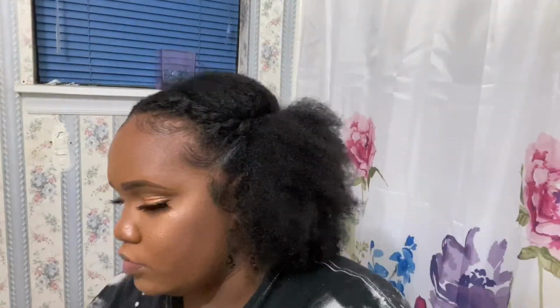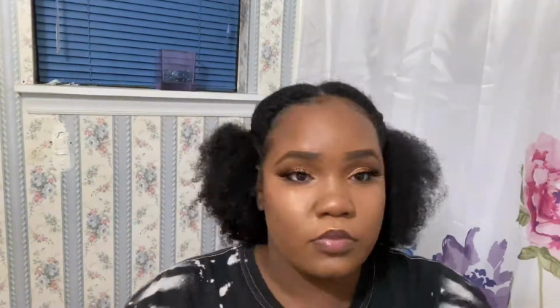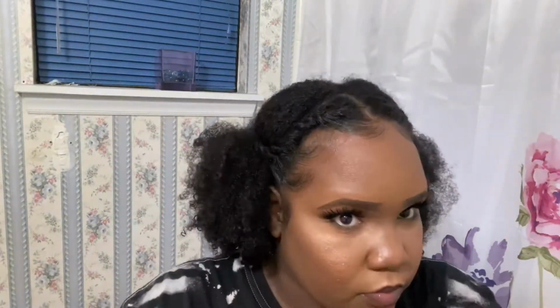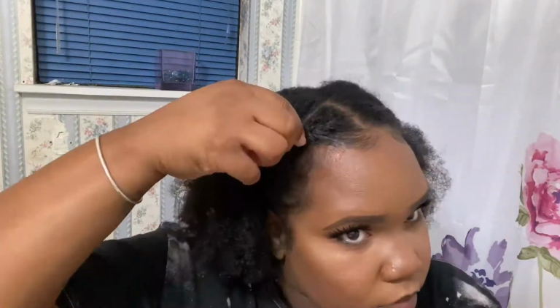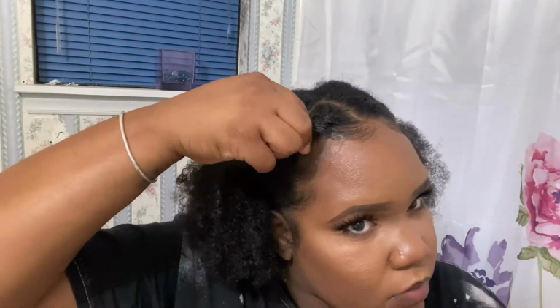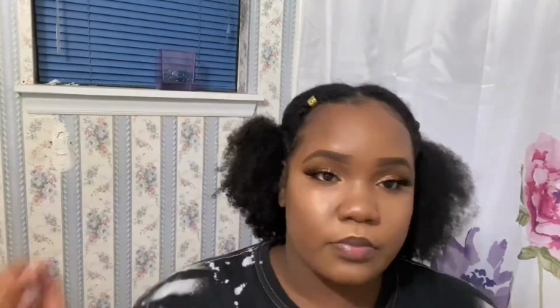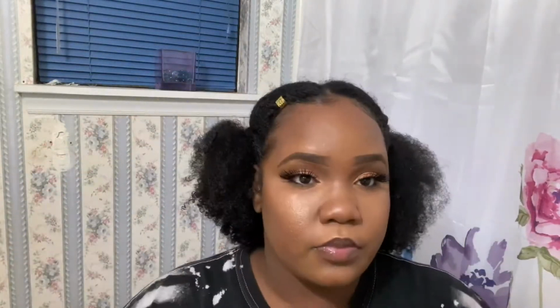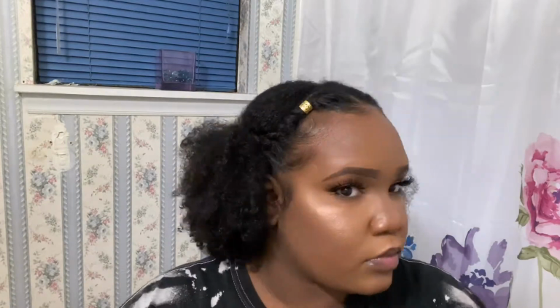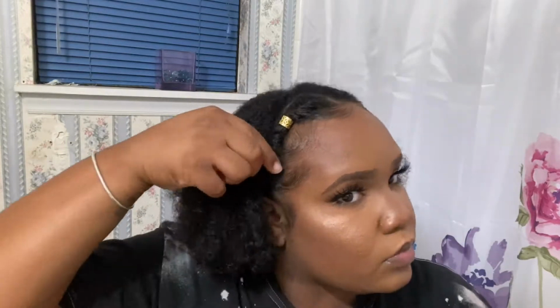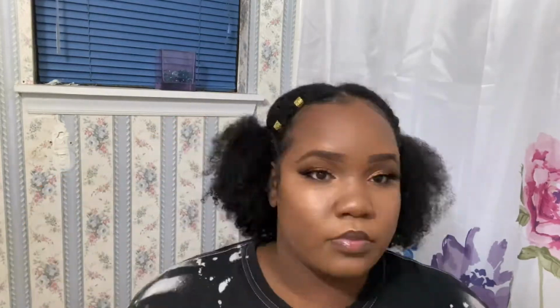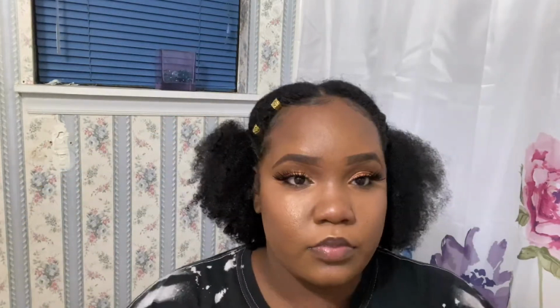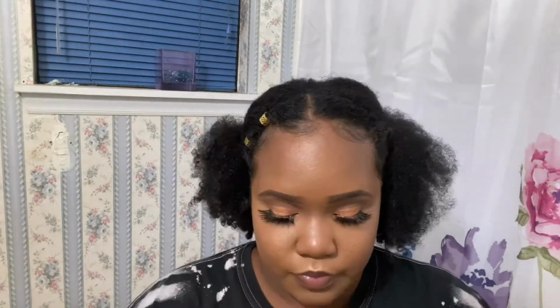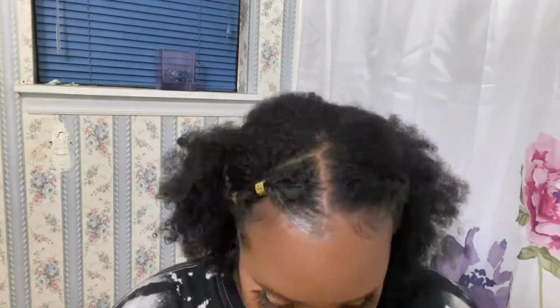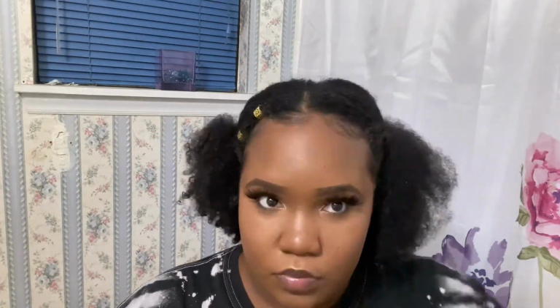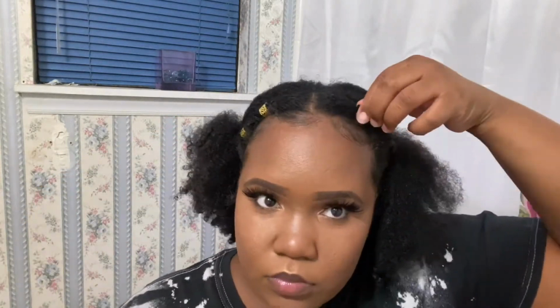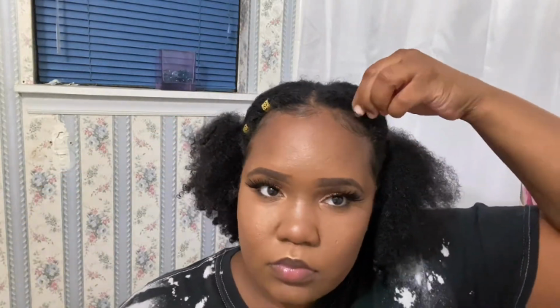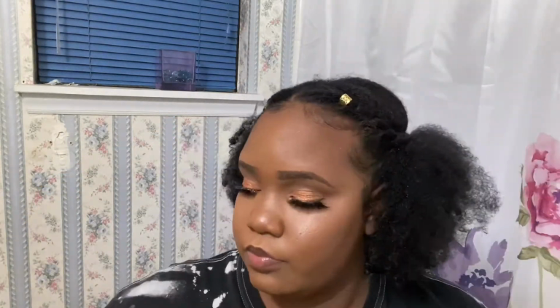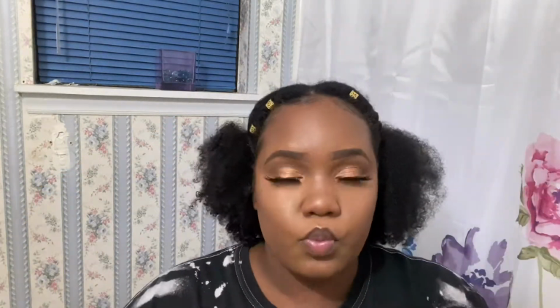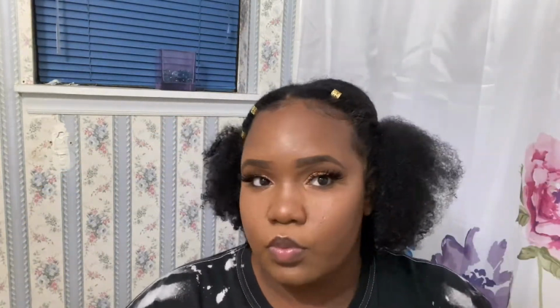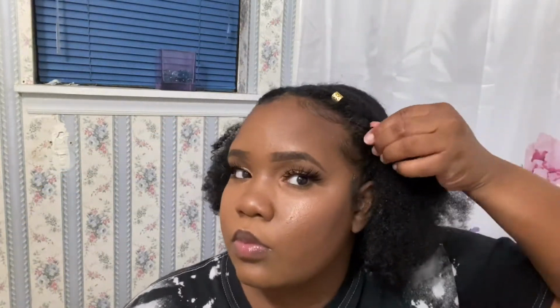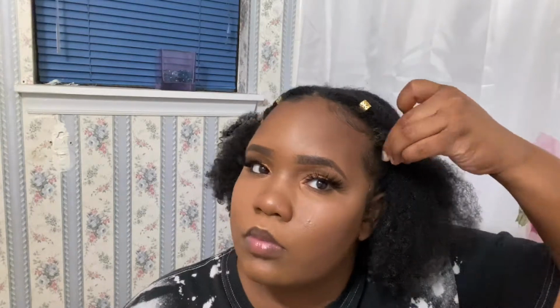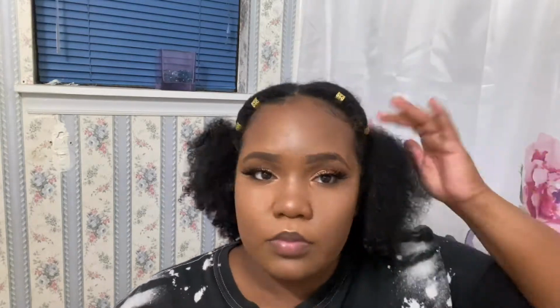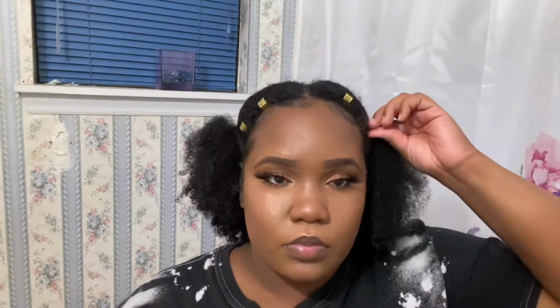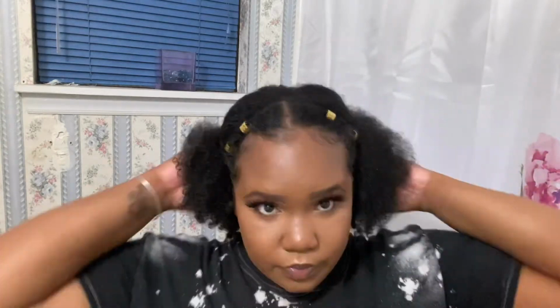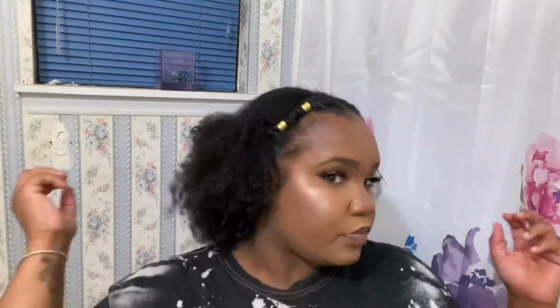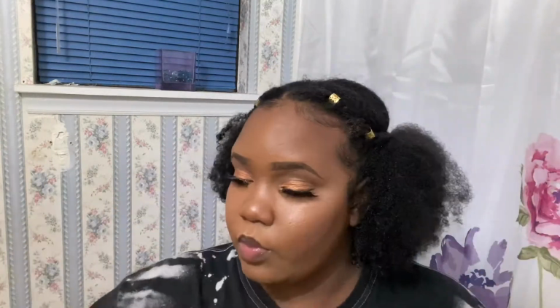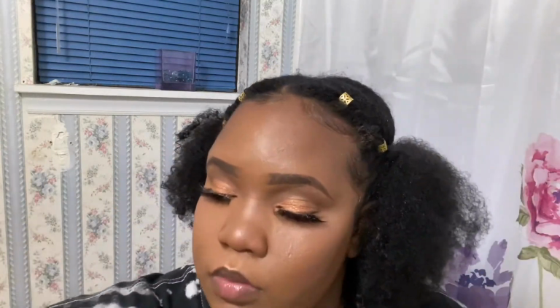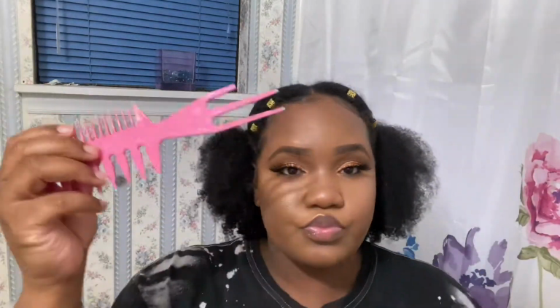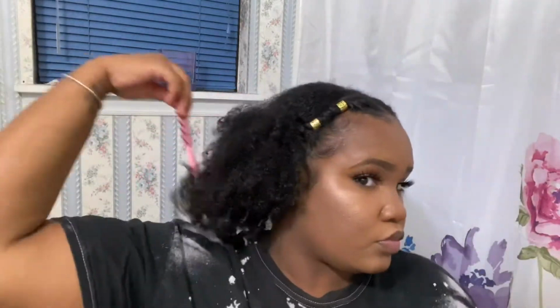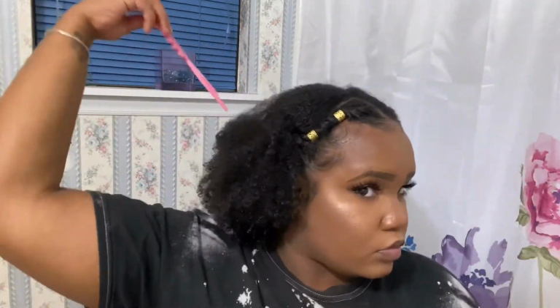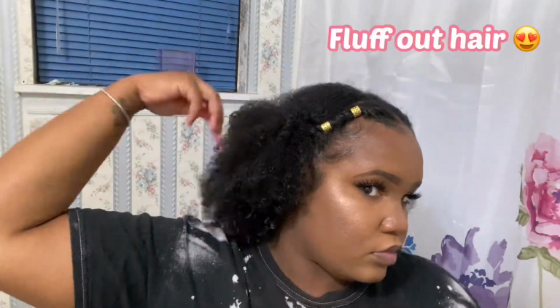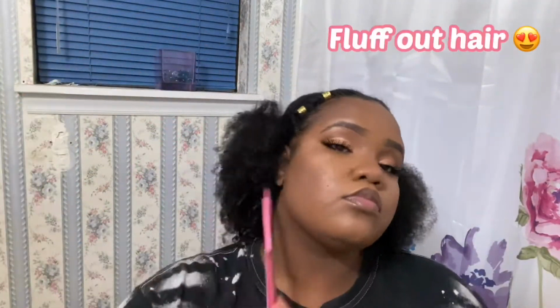After that, we're going to go ahead and pull those two flat twists to the back, pin them down, and then you can add some hair jewelry if you like, swoop up them edges, and all done for the first style.